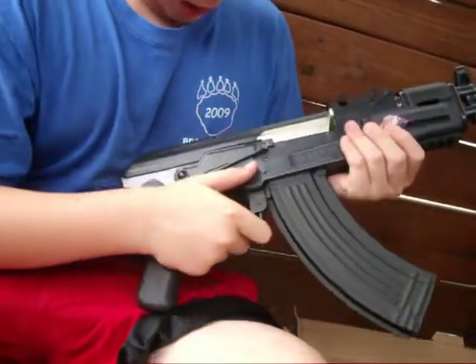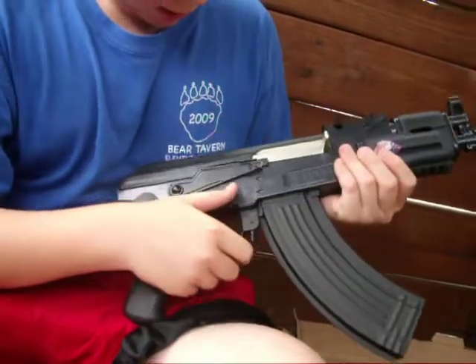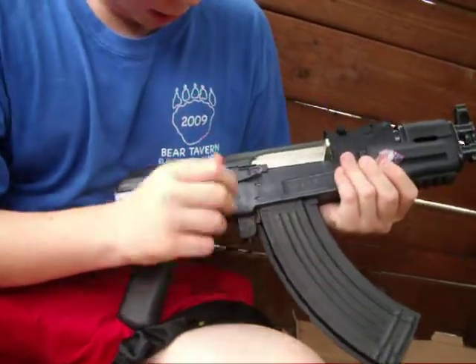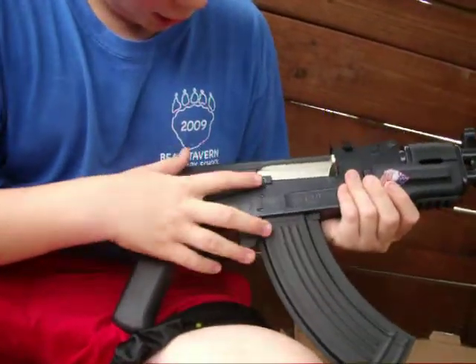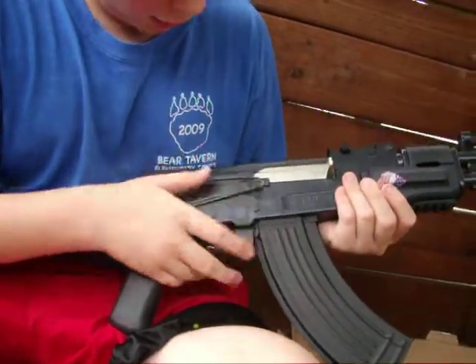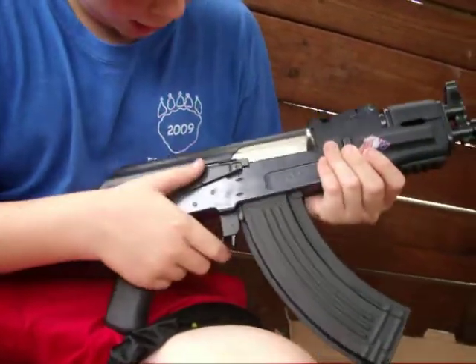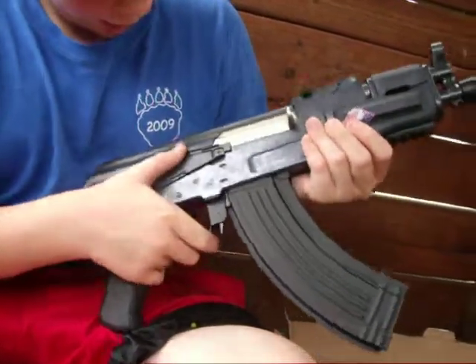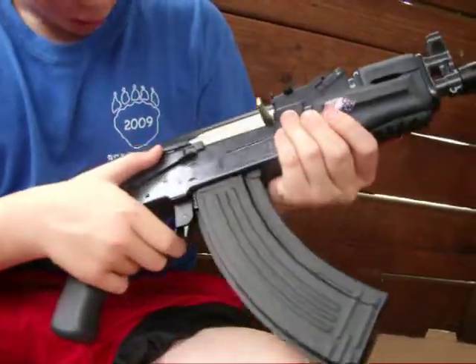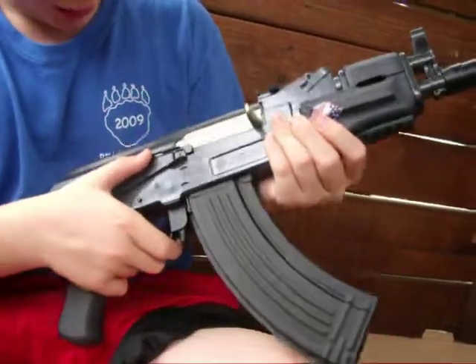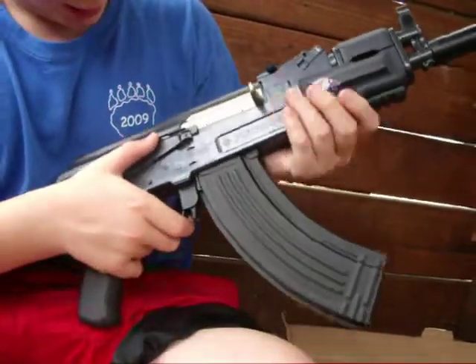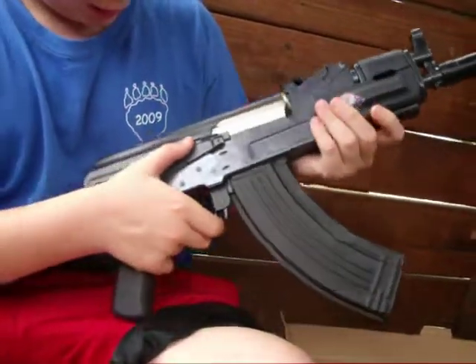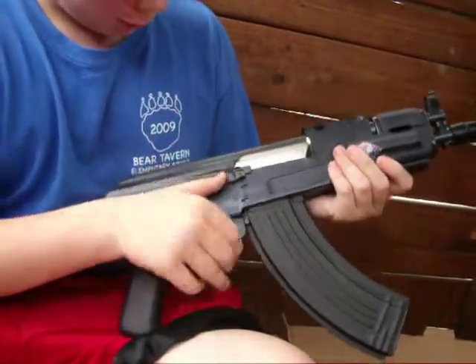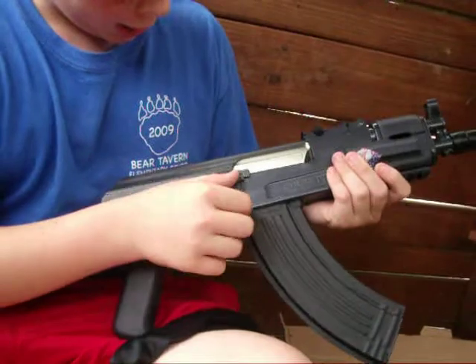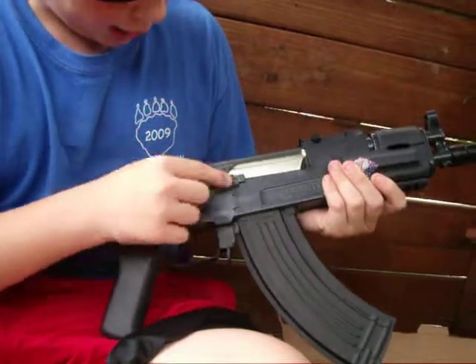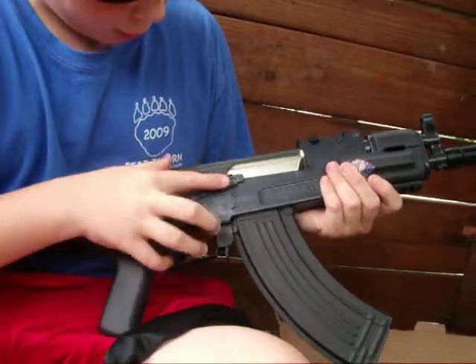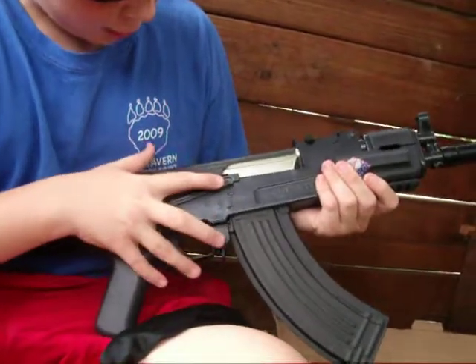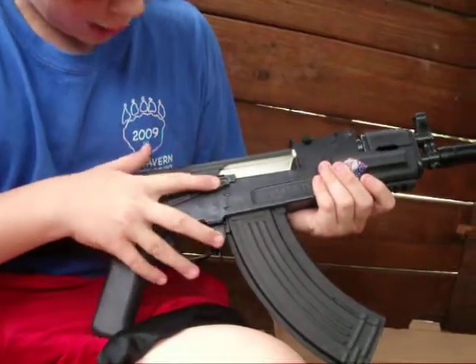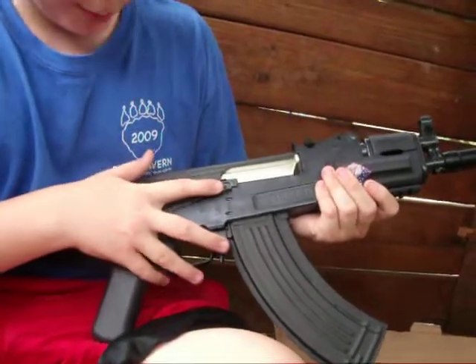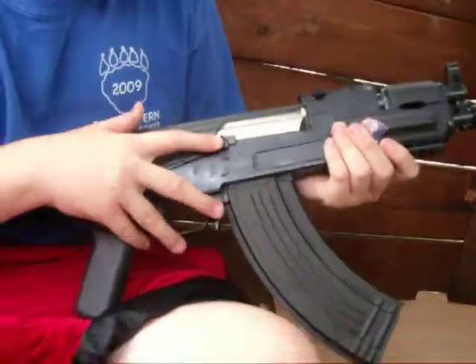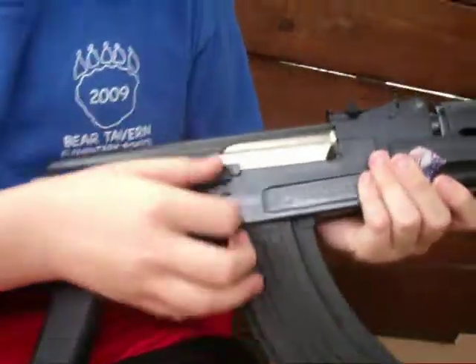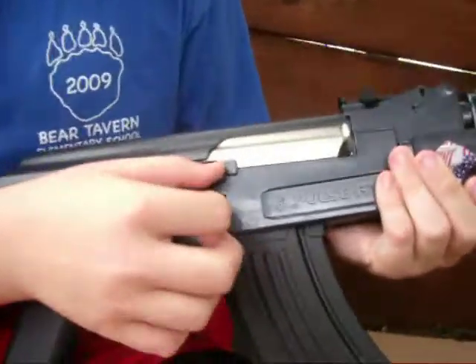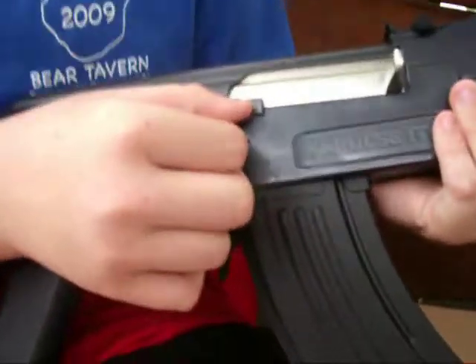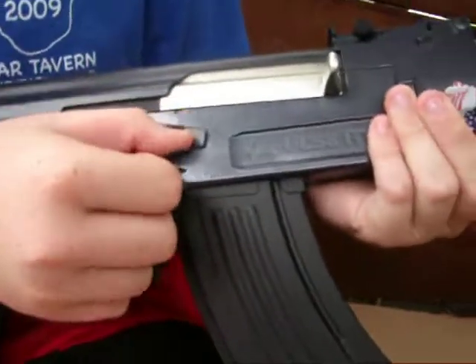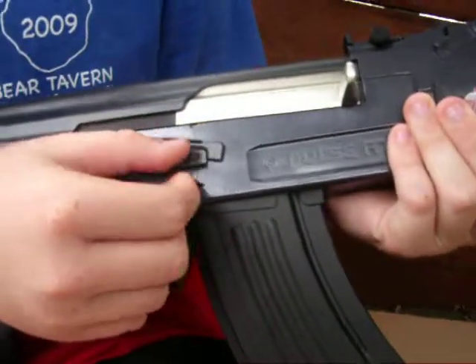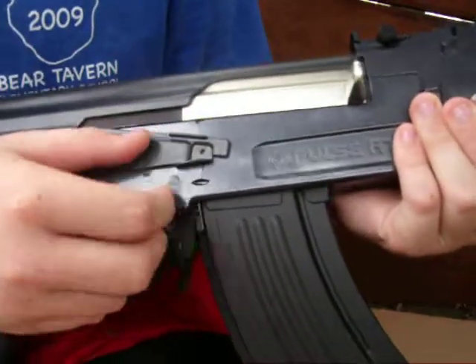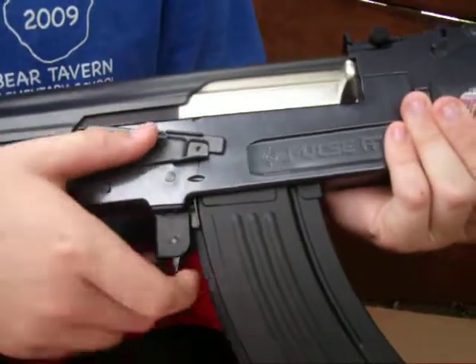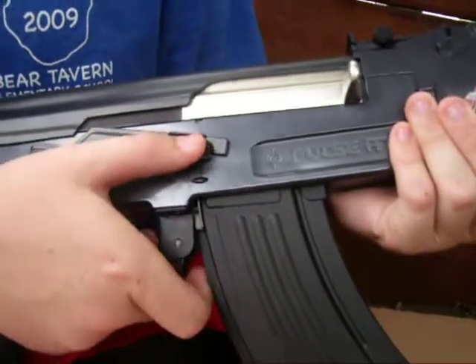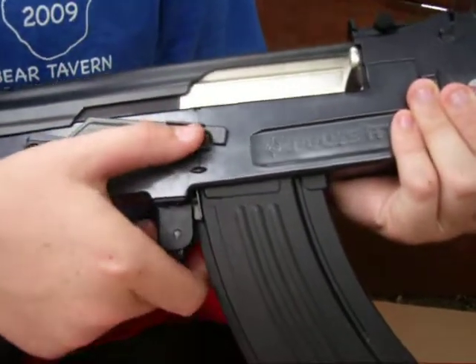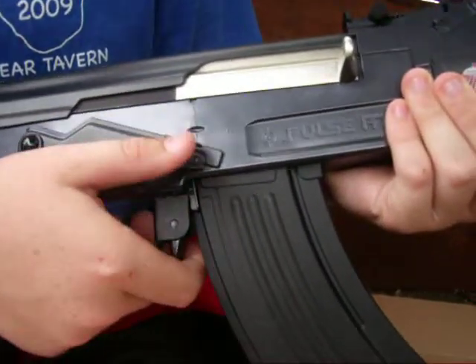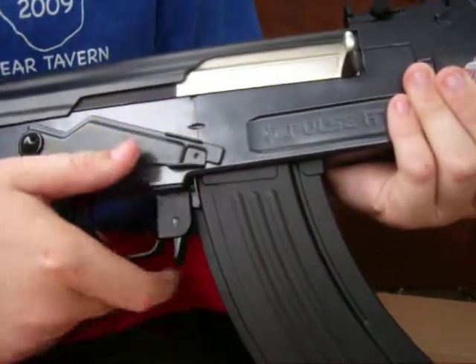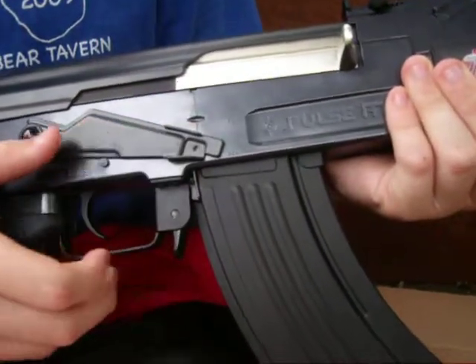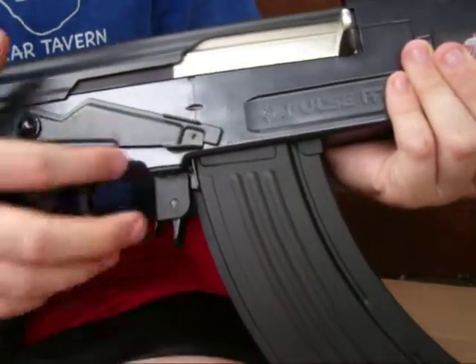Here's your fire selector switch. Unlike most guns, it goes safe, fully automatic, semi-automatic.